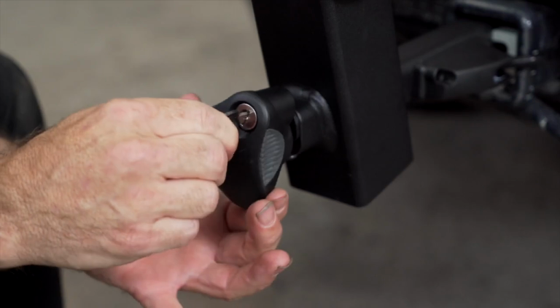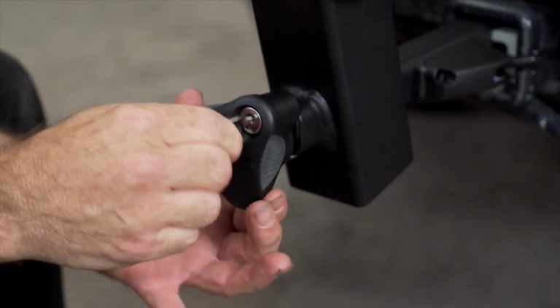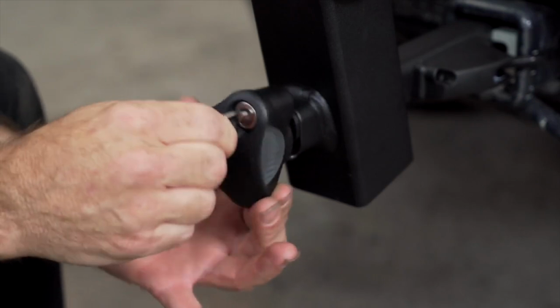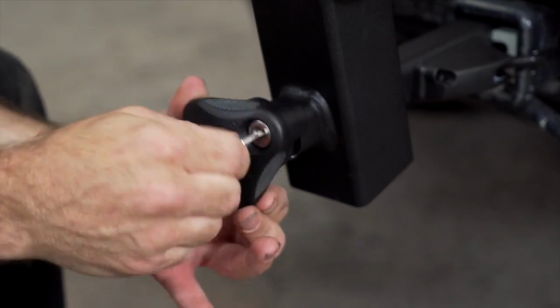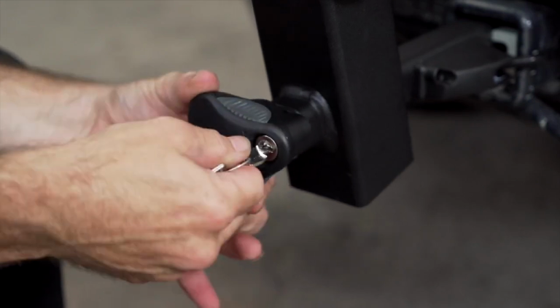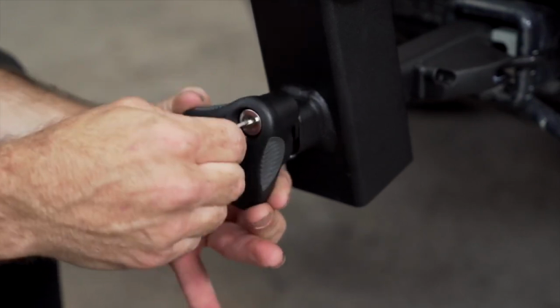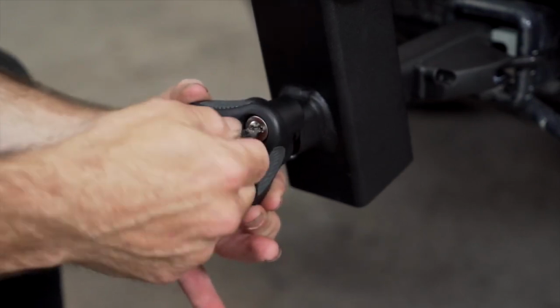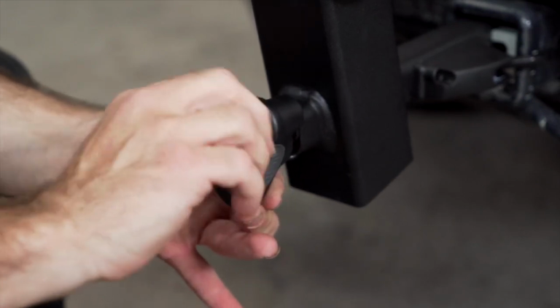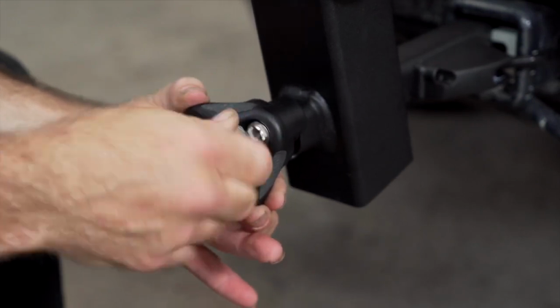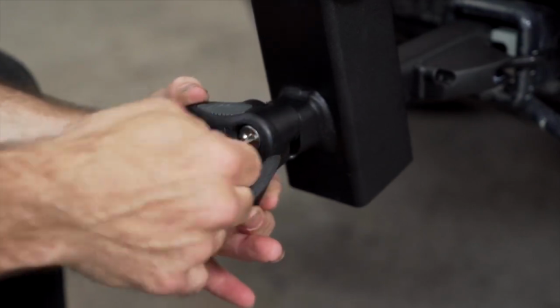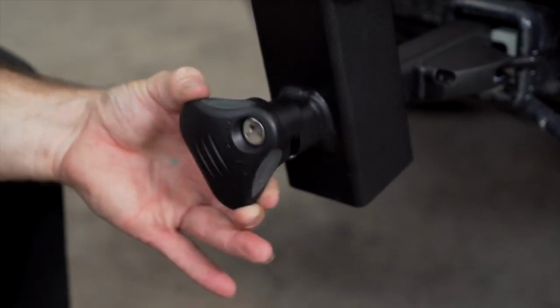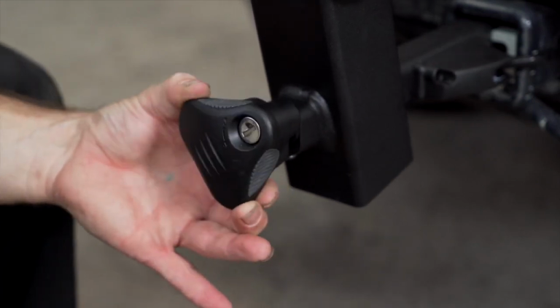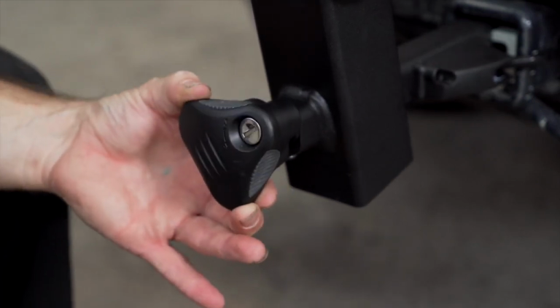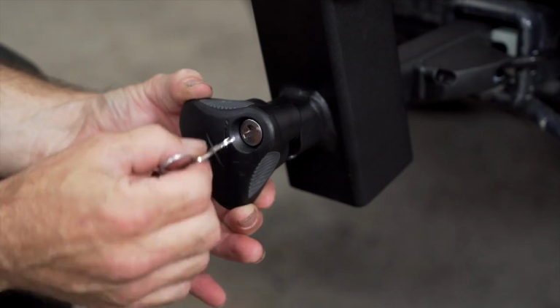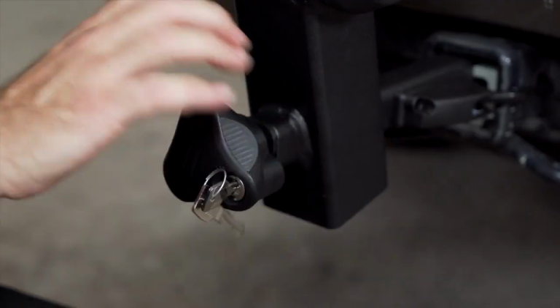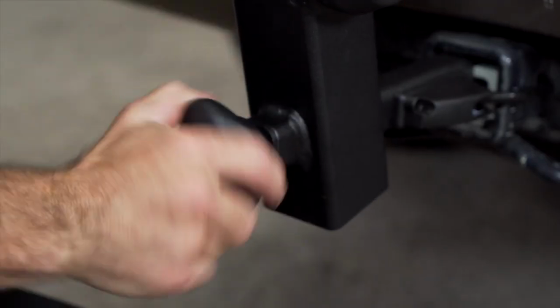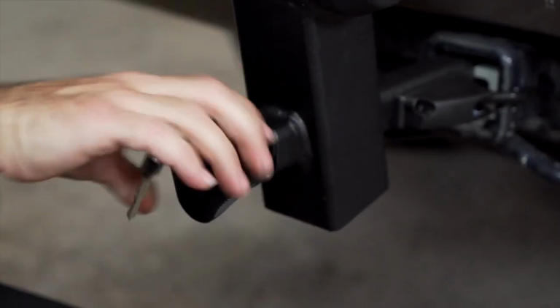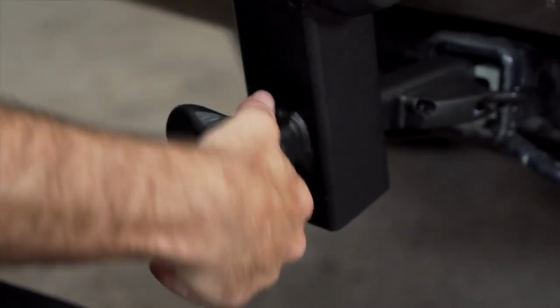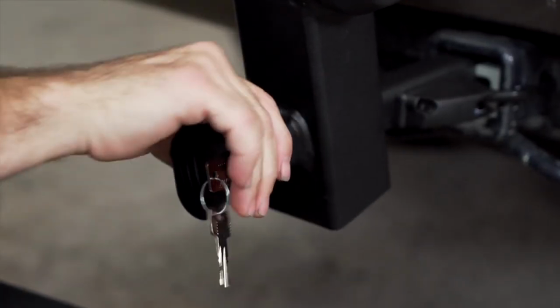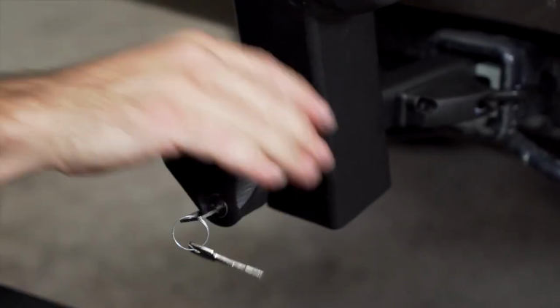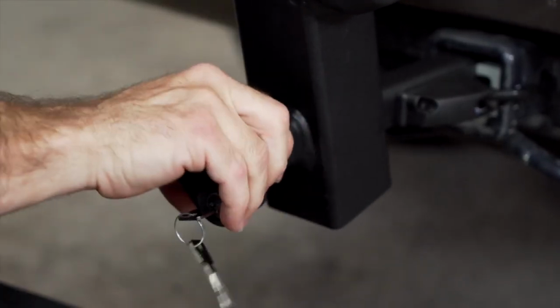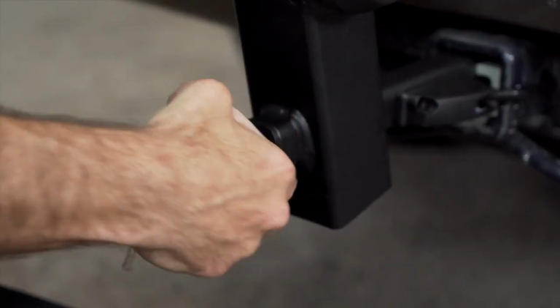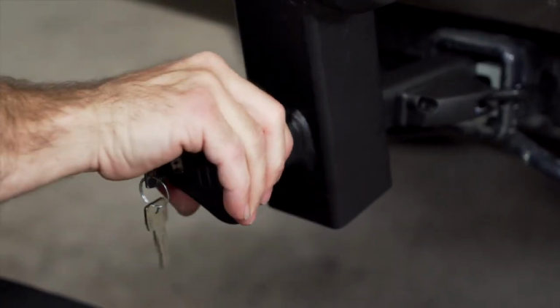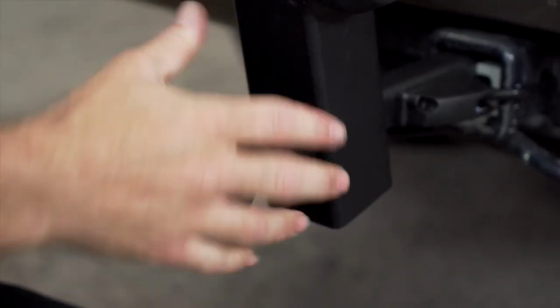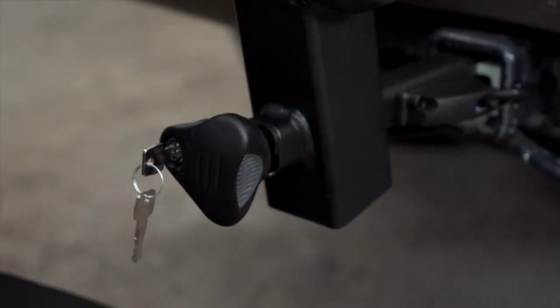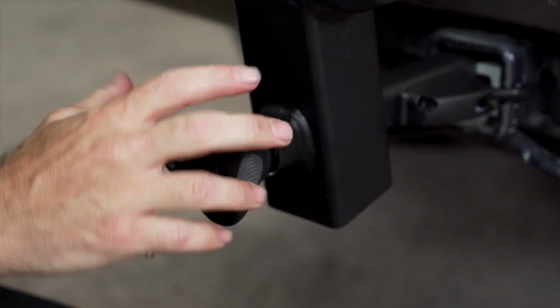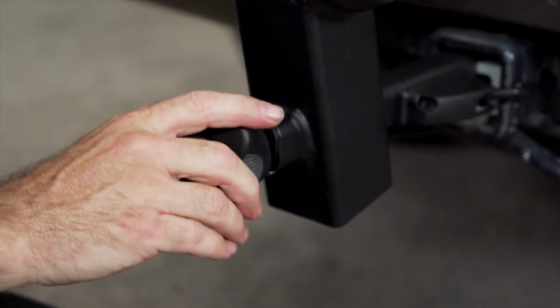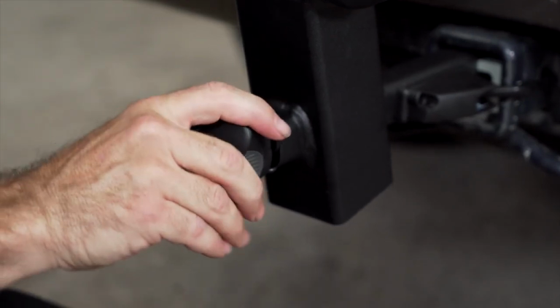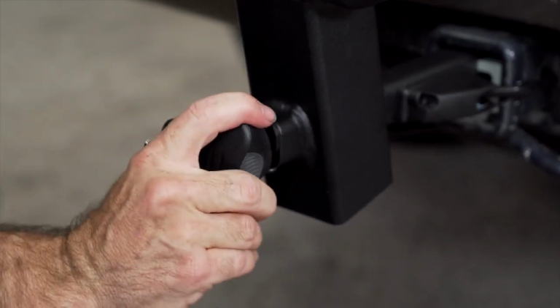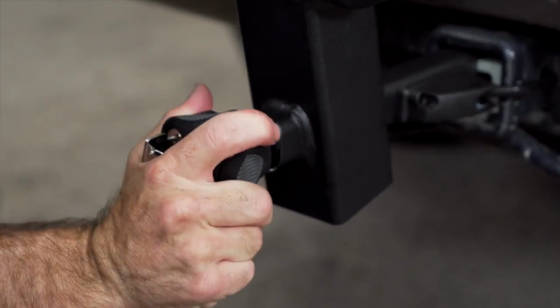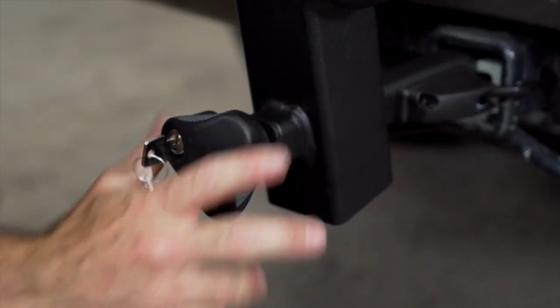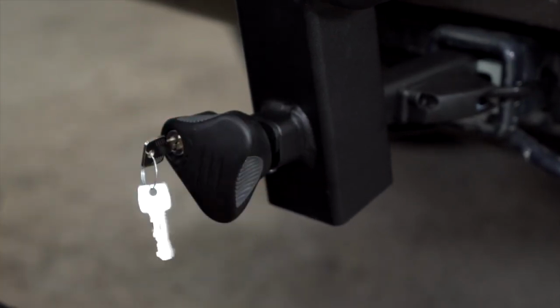Turn the knob until the locking cylinder seats itself fully and it is now secure. You can now tighten the anti wobble to take all the slack out of the bike rack. Be sure to lift up as you tighten snugly, but do not over tighten.